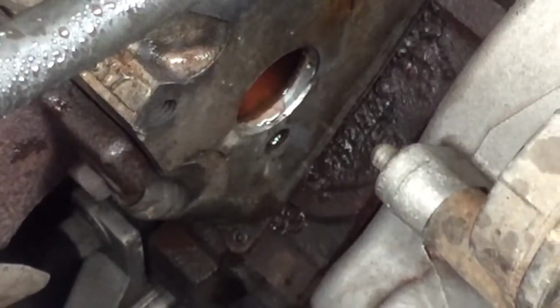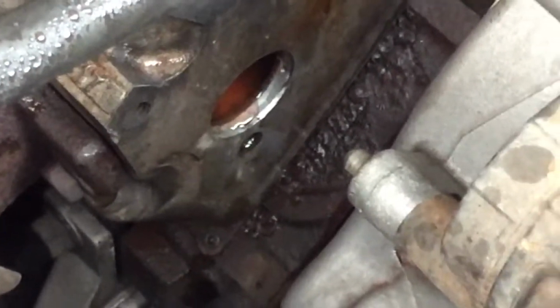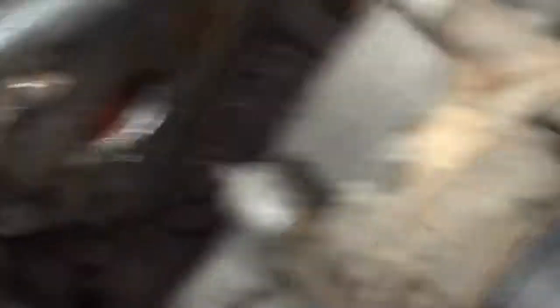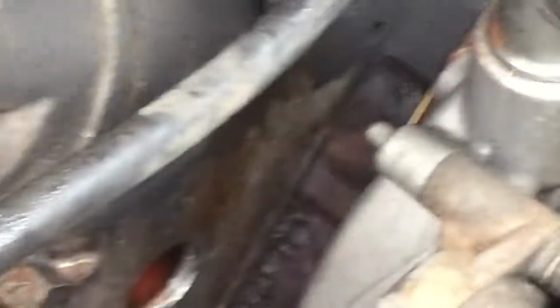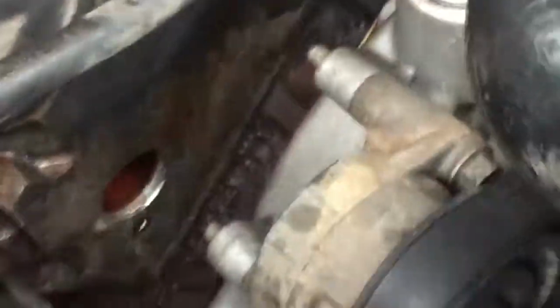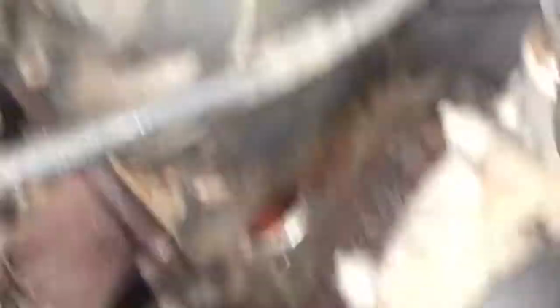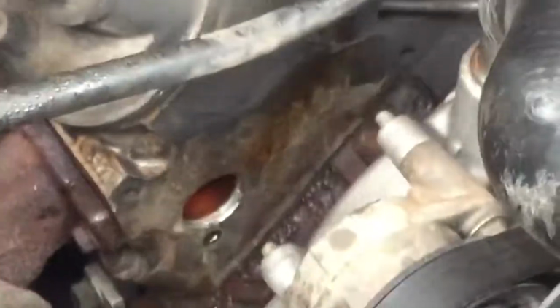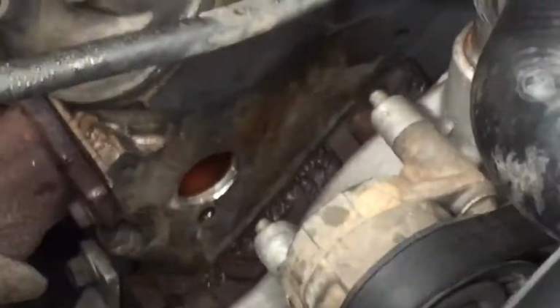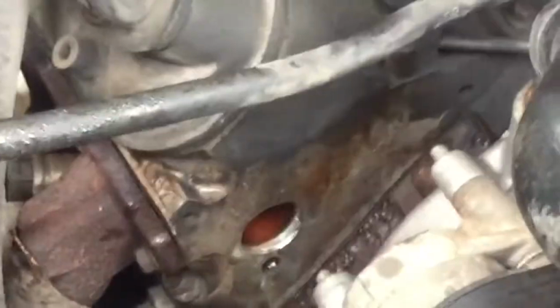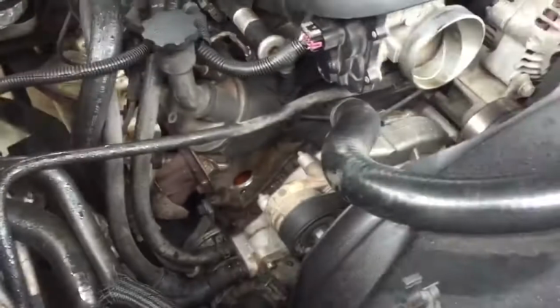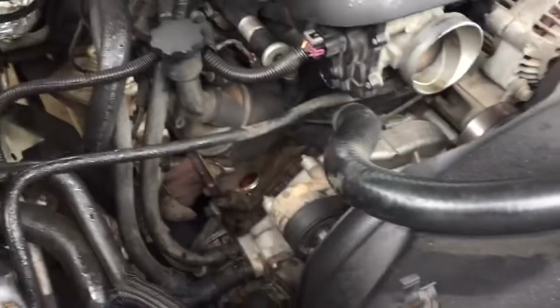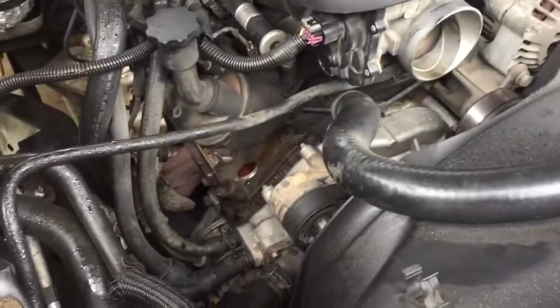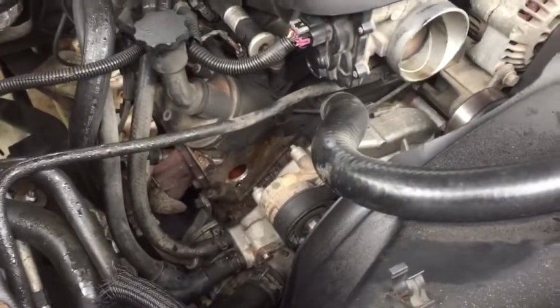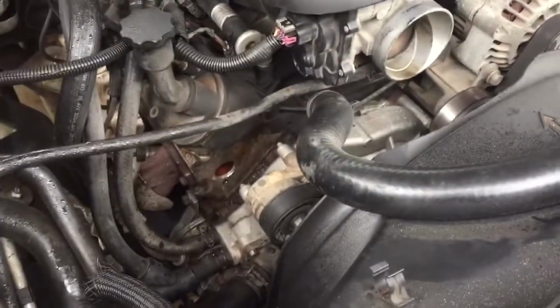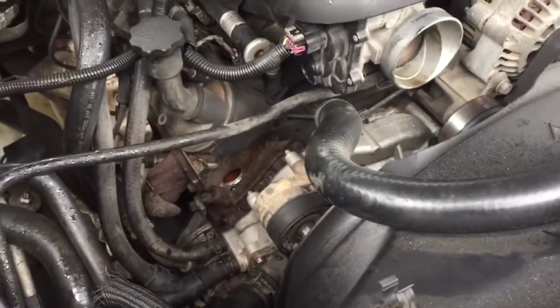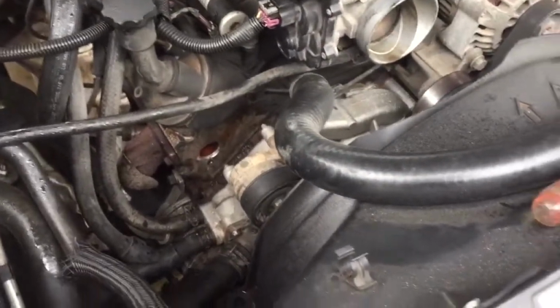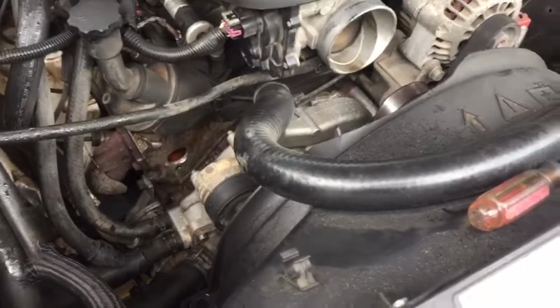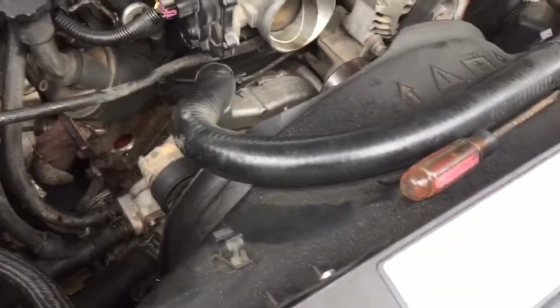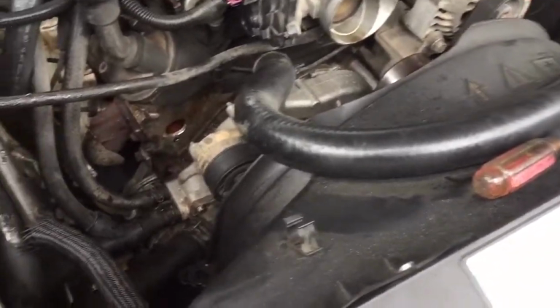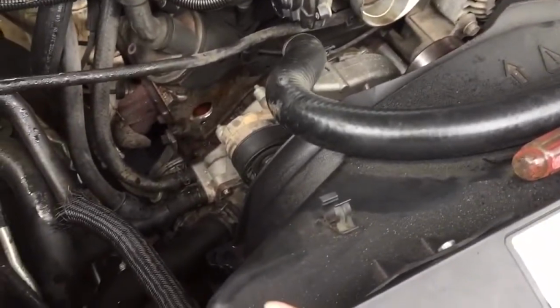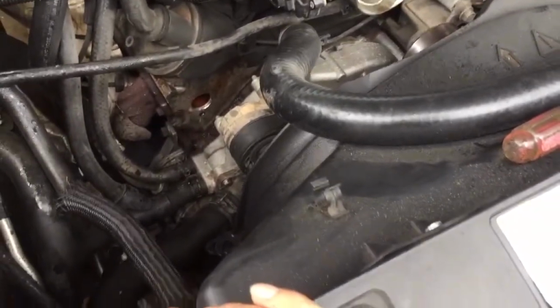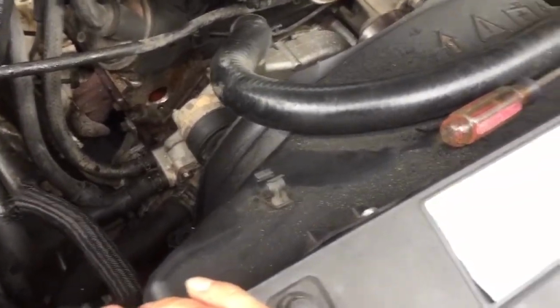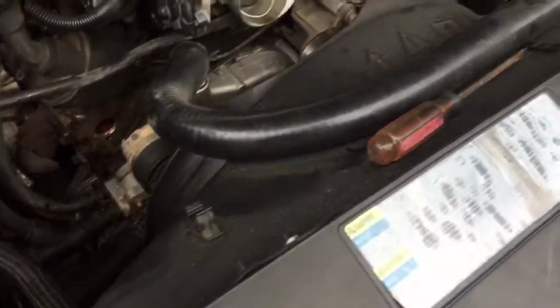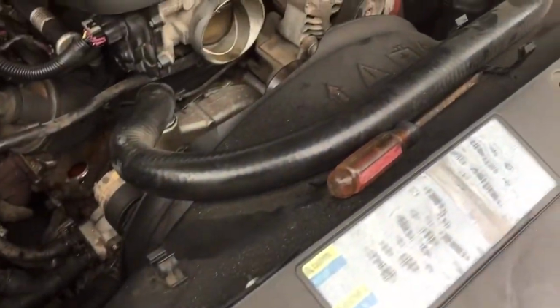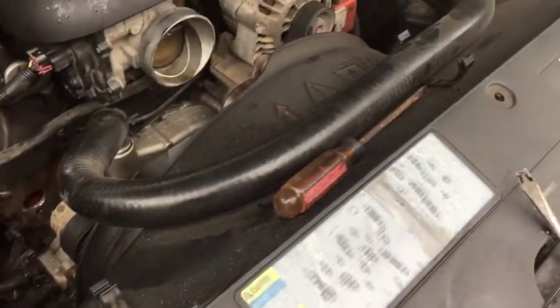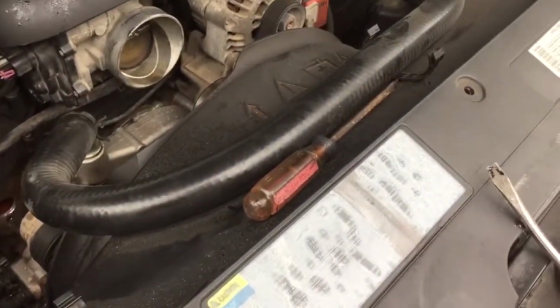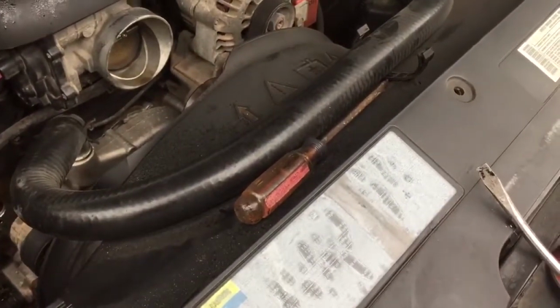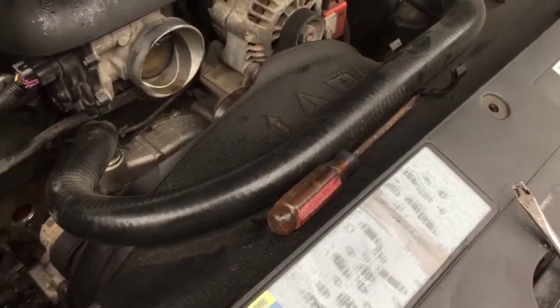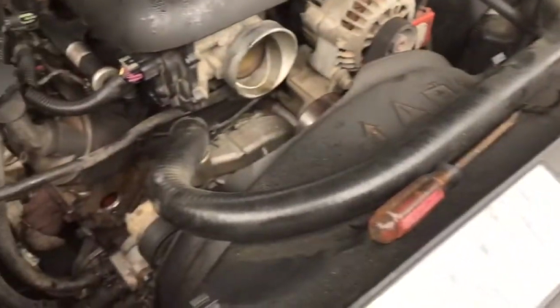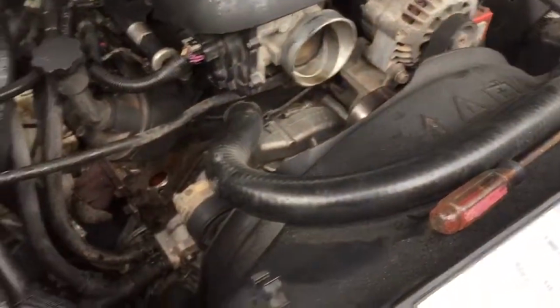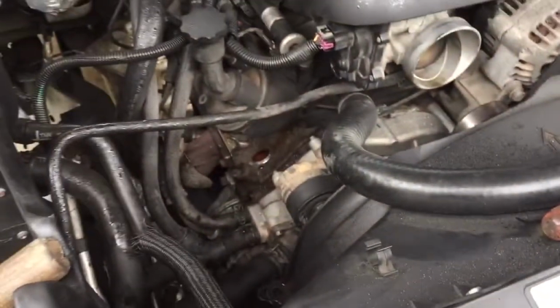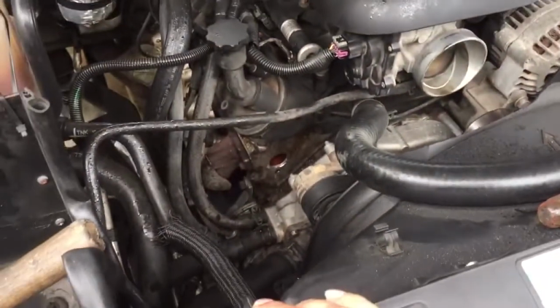This really saved a lot of time and money. I was initially gonna rip off all the water pump, take off all the fan shroud — all I had to do was just take the intake out.